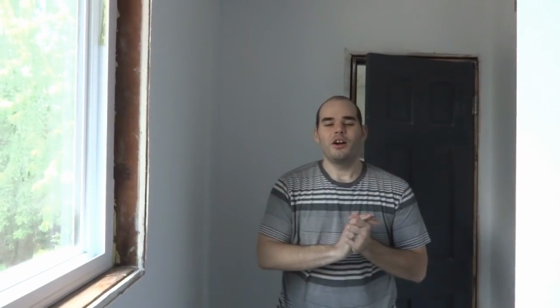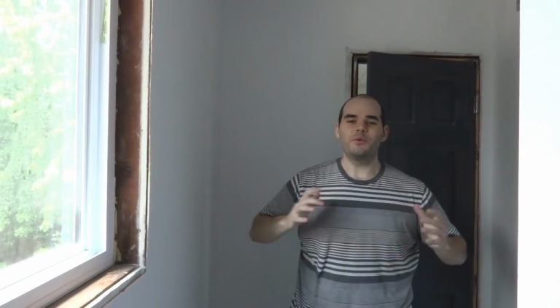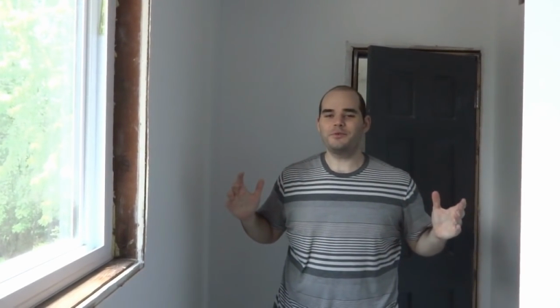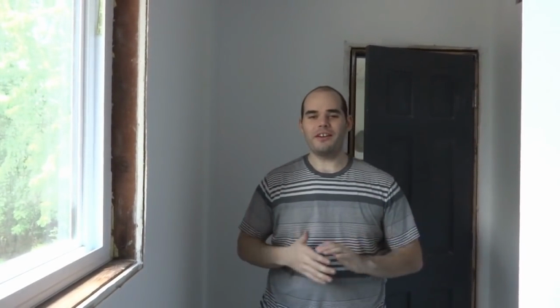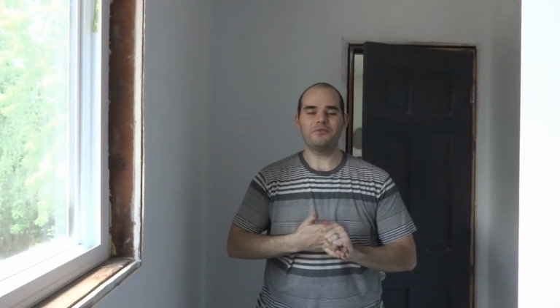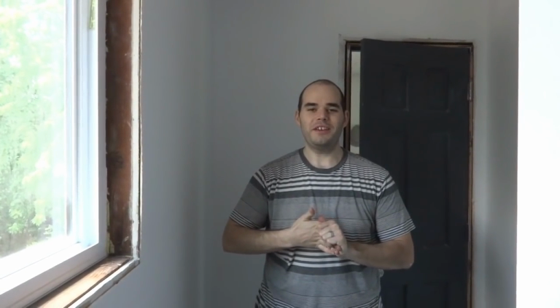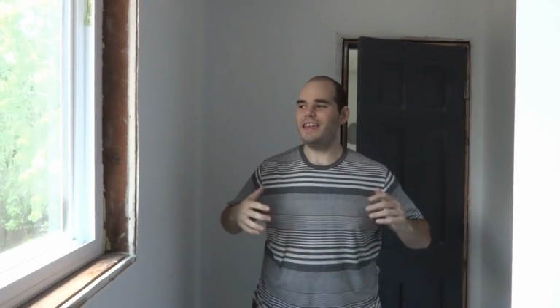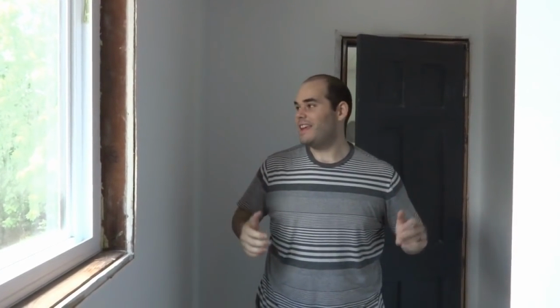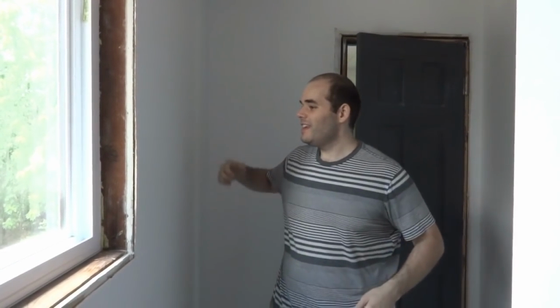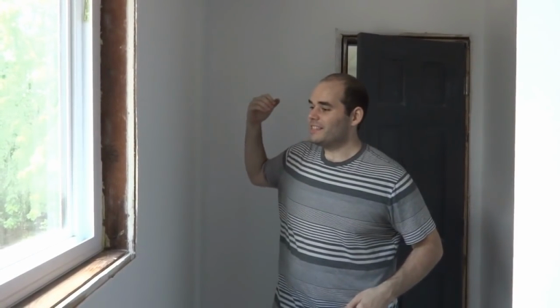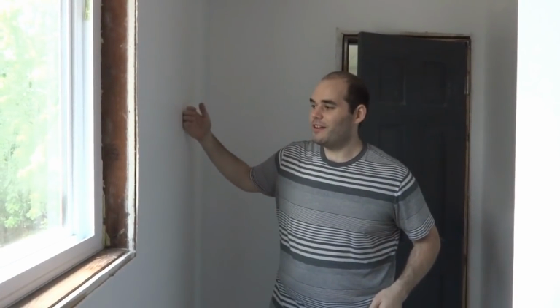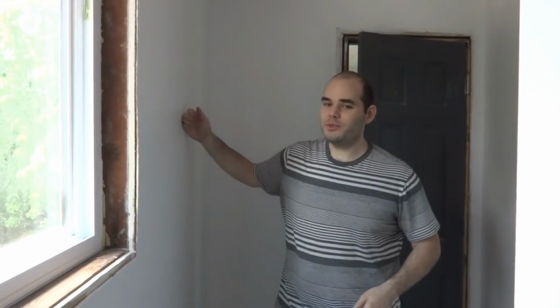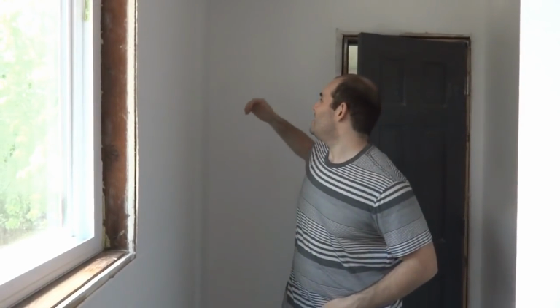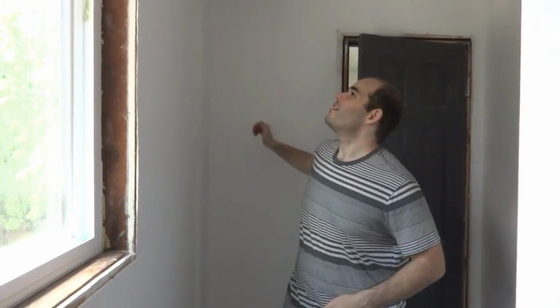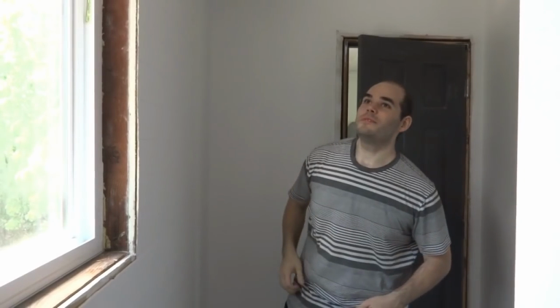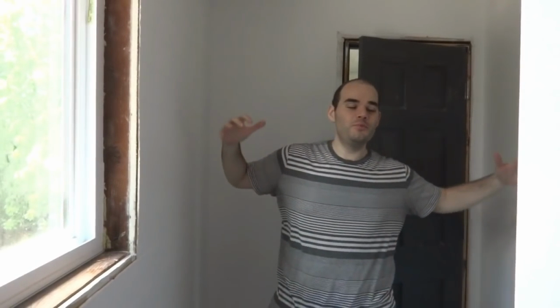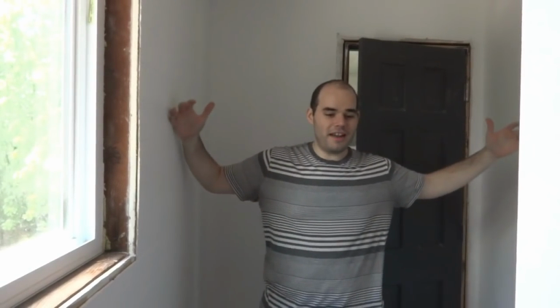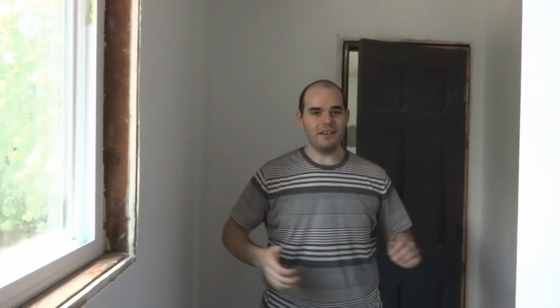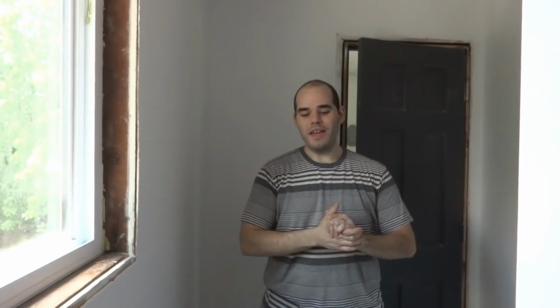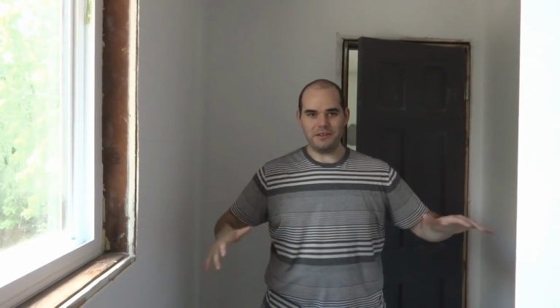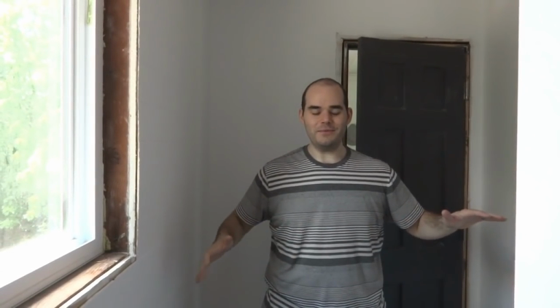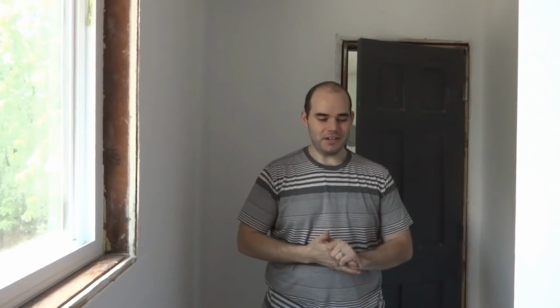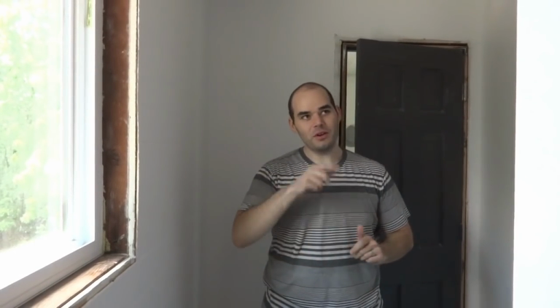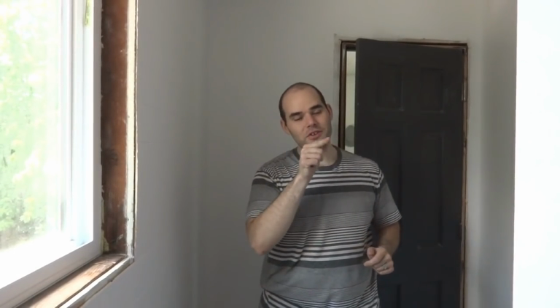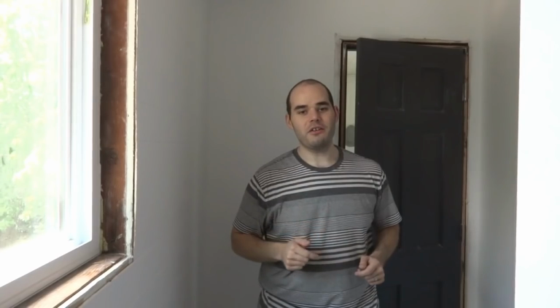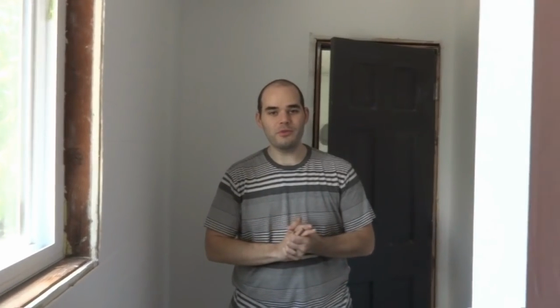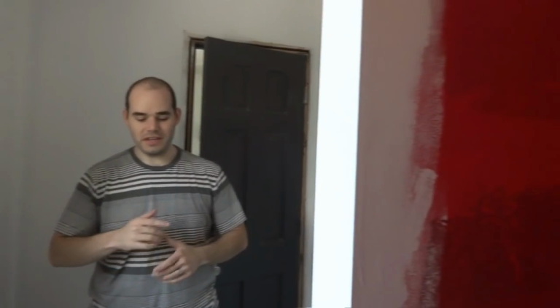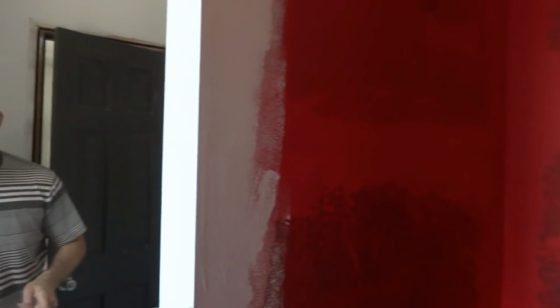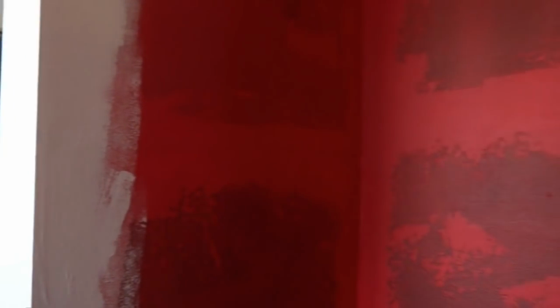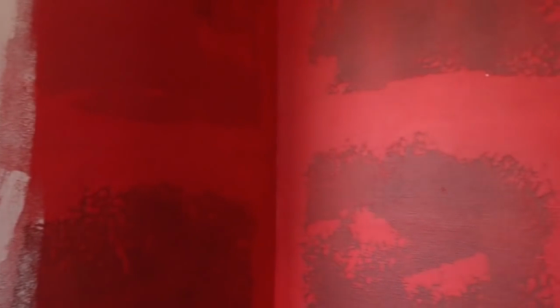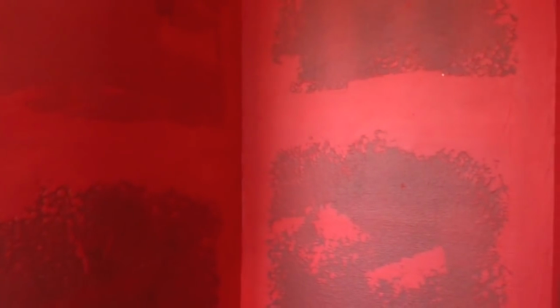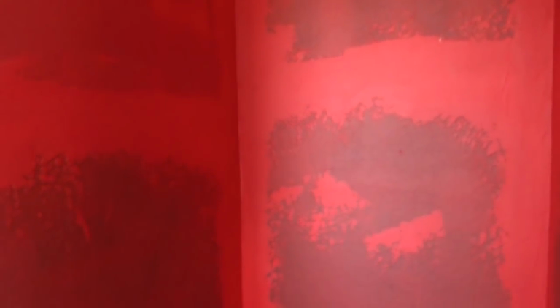Alright, so welcome back to our barn house bathroom renovation. Today is day nine. Last night we got all the walls painted and they look awesome — it's super bright in here, way better than the nasty walls before. We also got the shower waterproofed, so today we're going to start setting the tile in there.